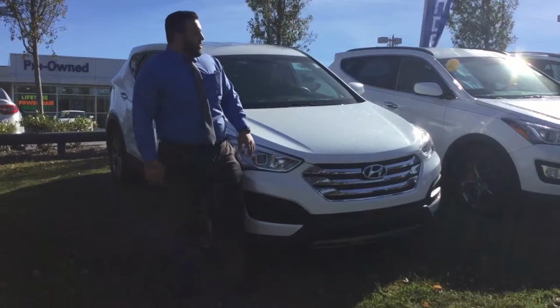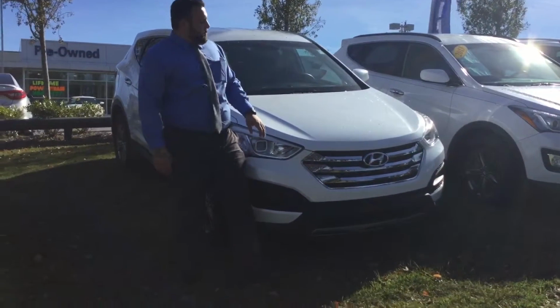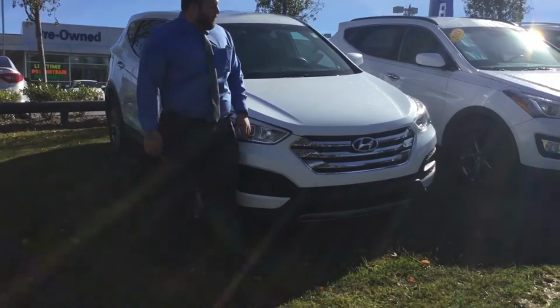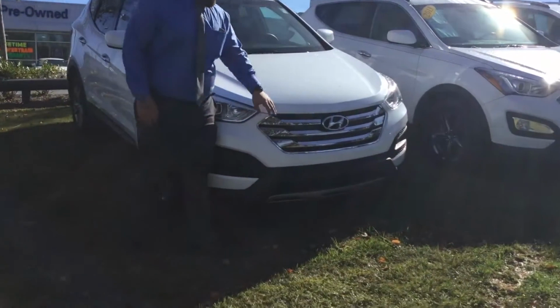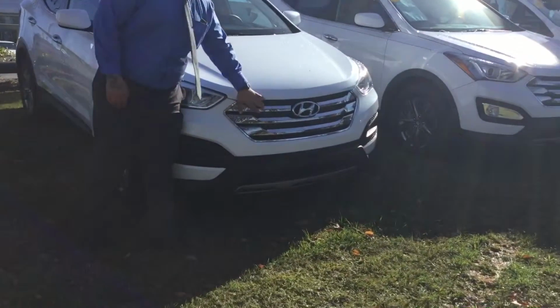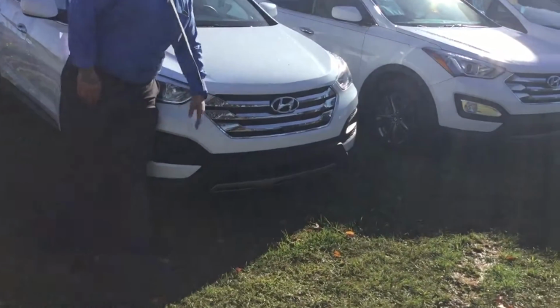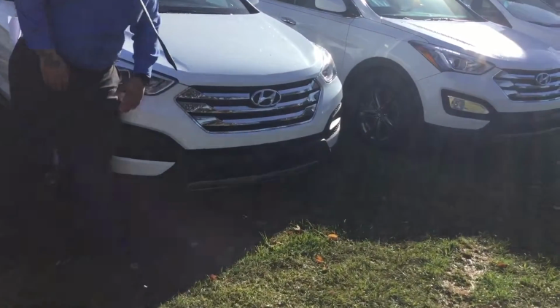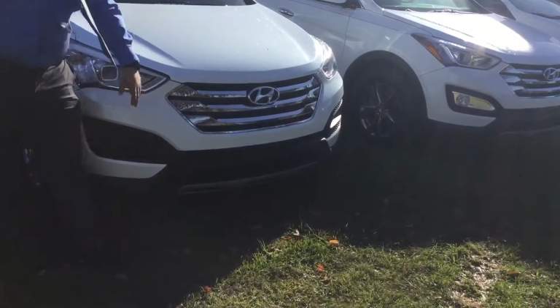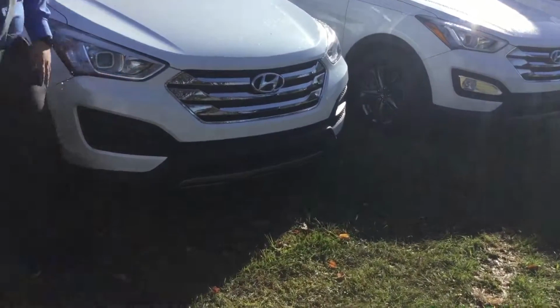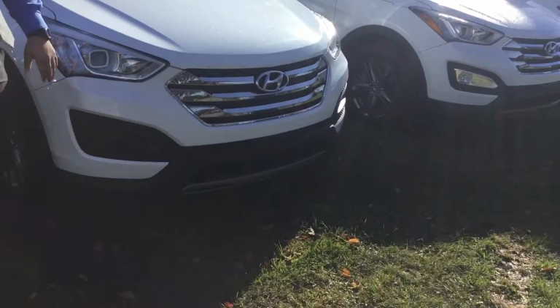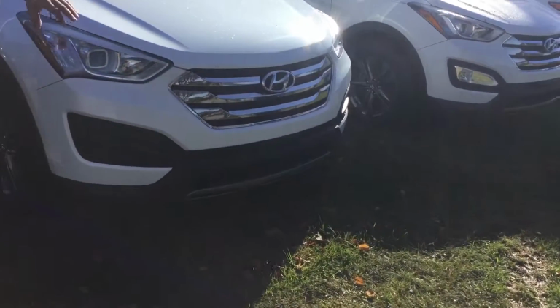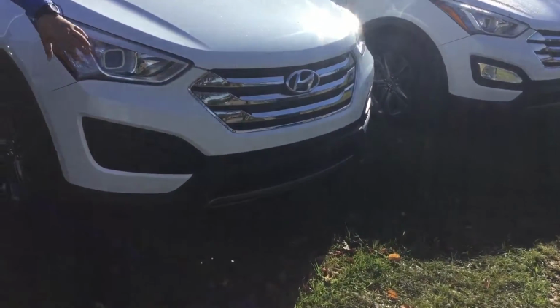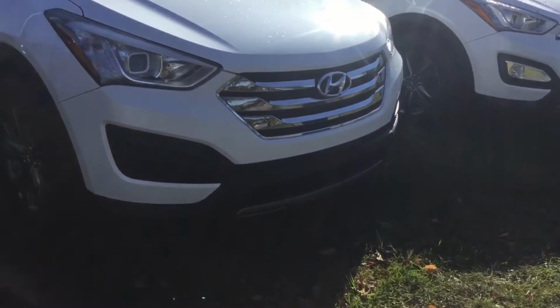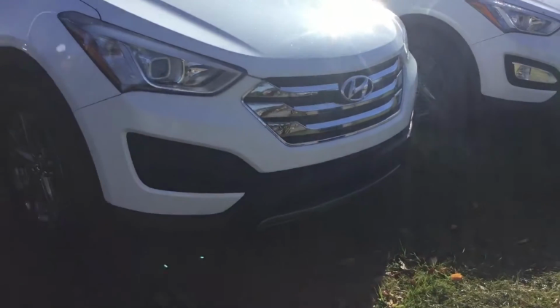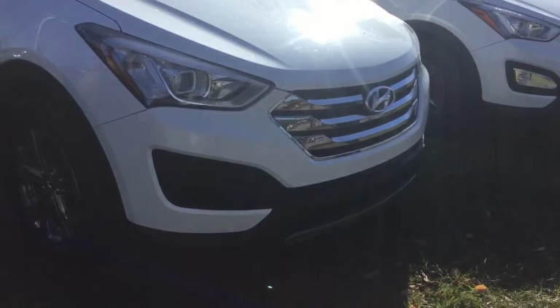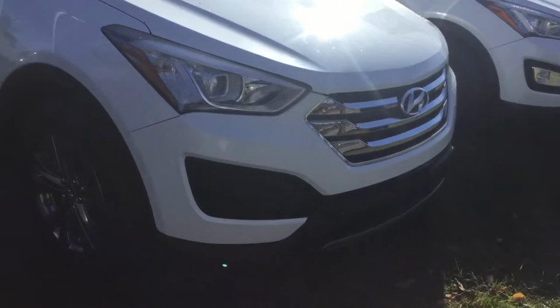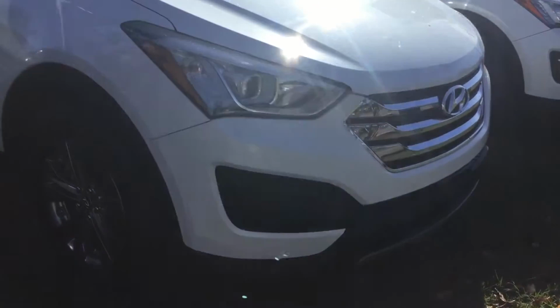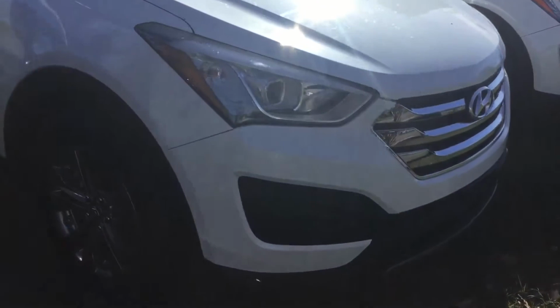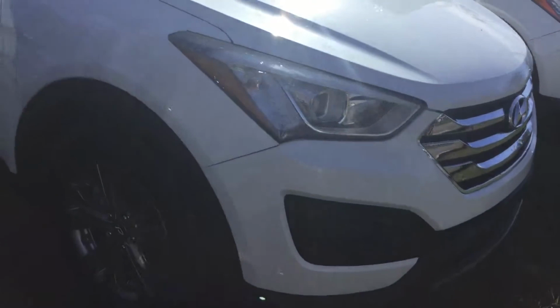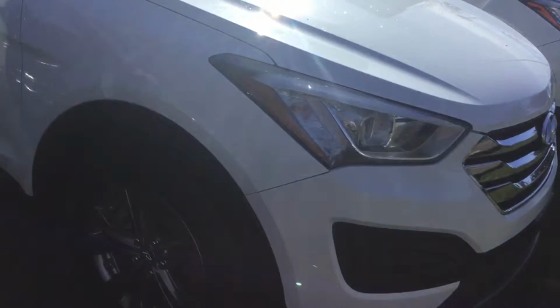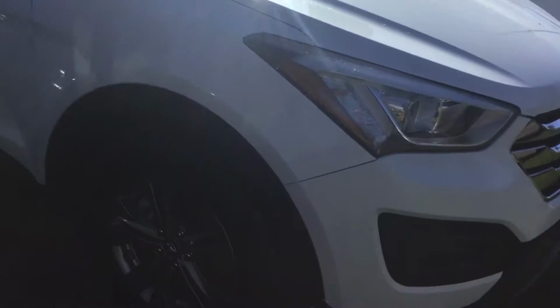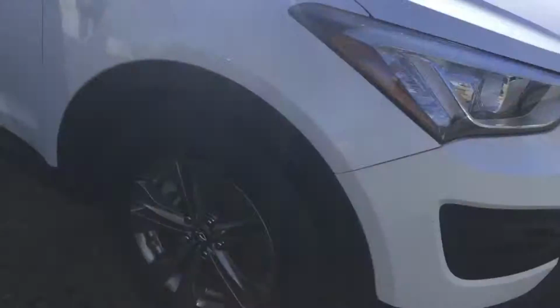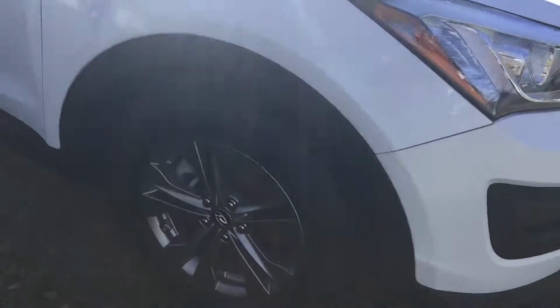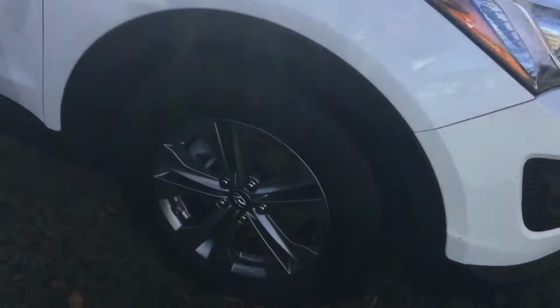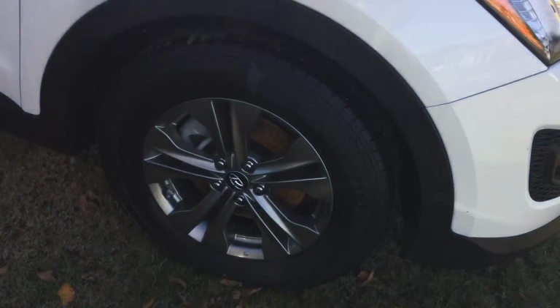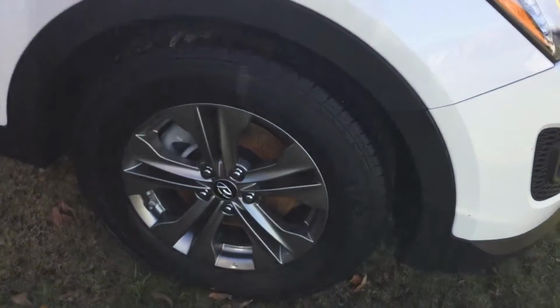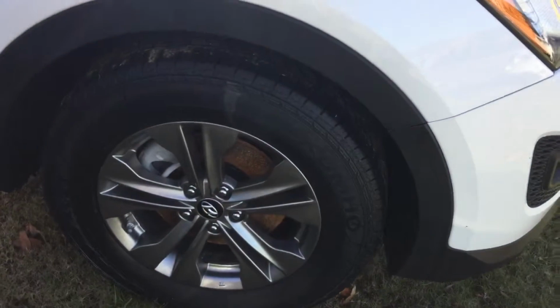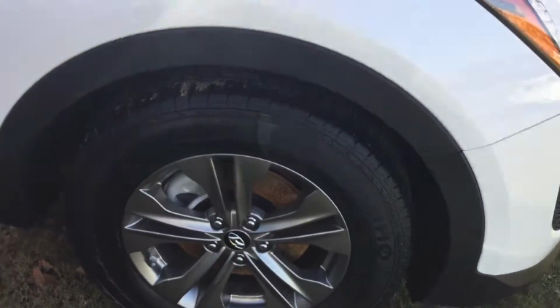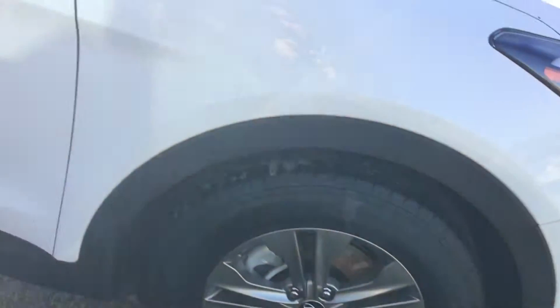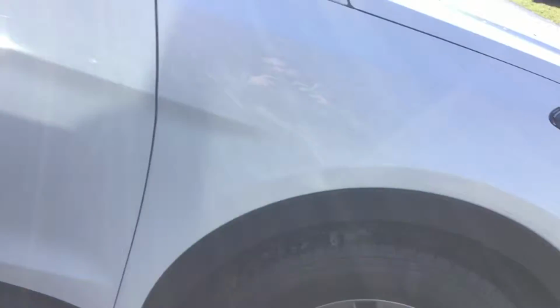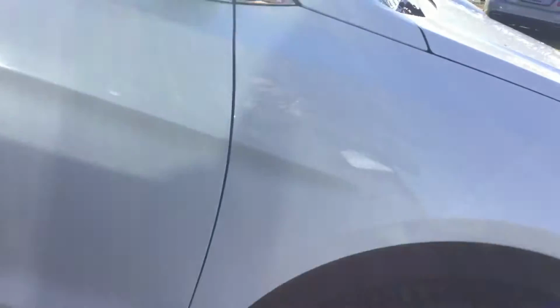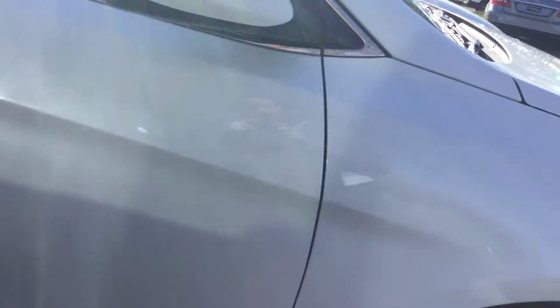You've got your beautiful chrome waterfall grill. You have your wrap-around headlights with projectors, aluminum alloy wheels, and brand new tires on this vehicle.